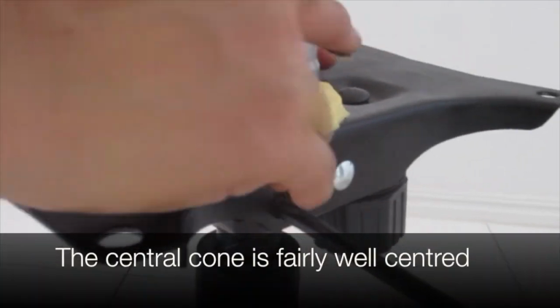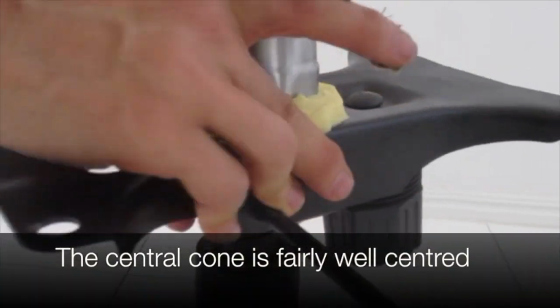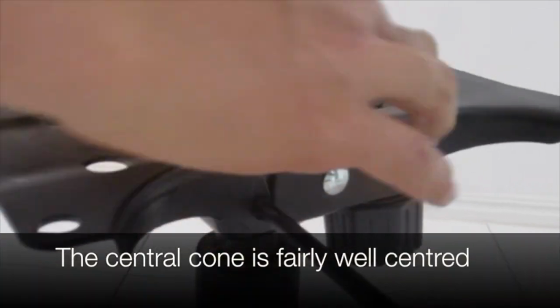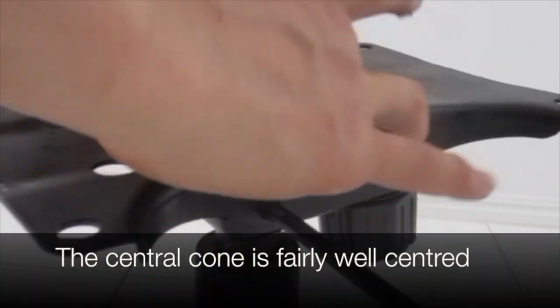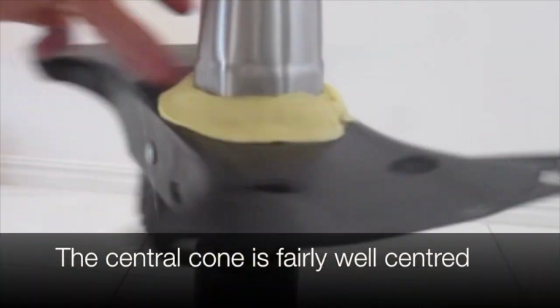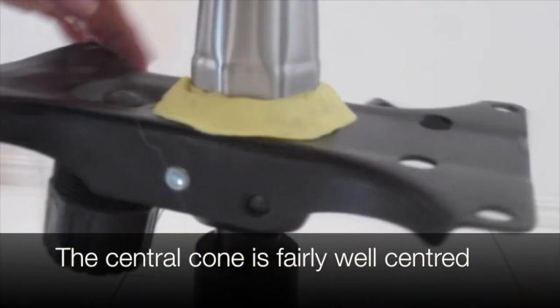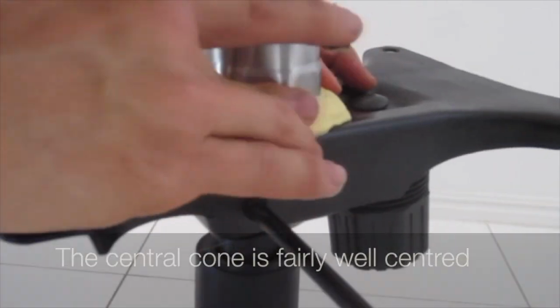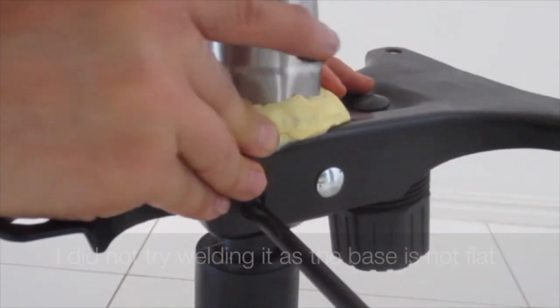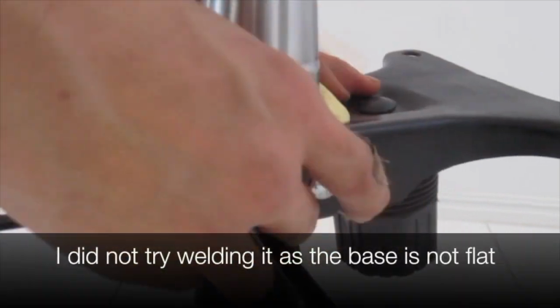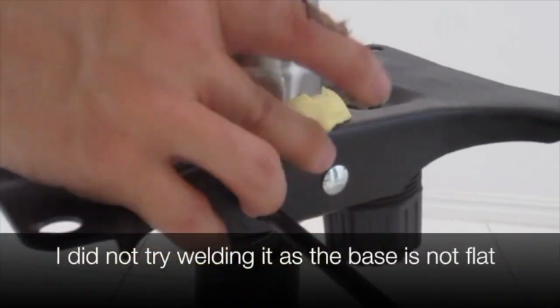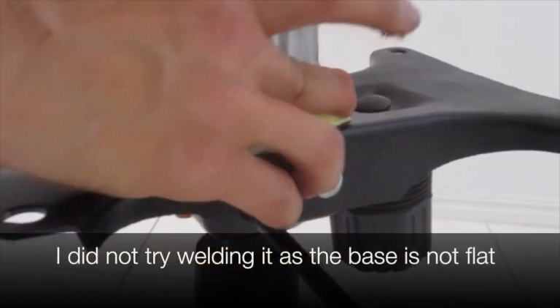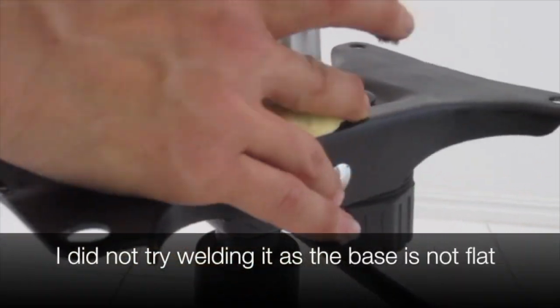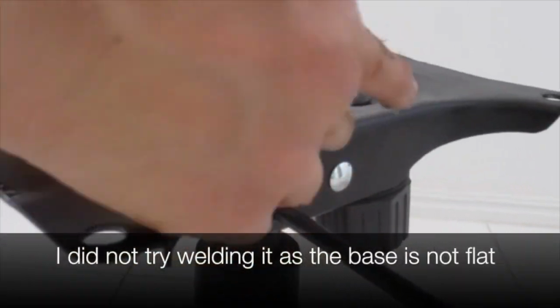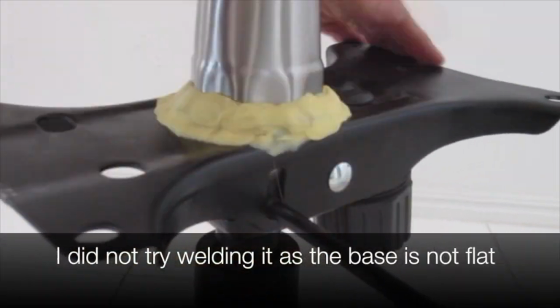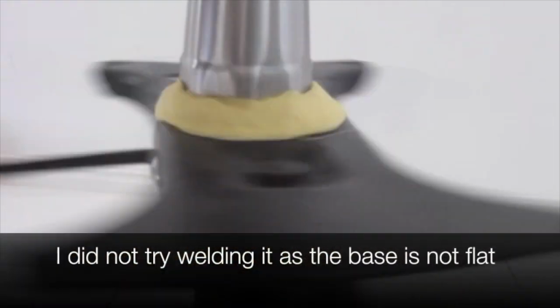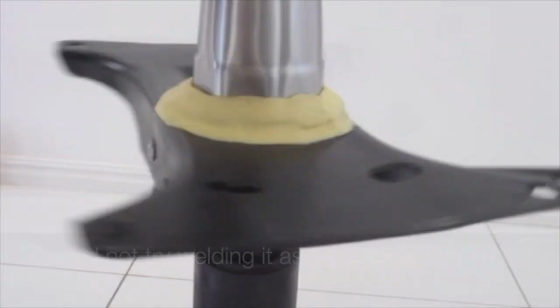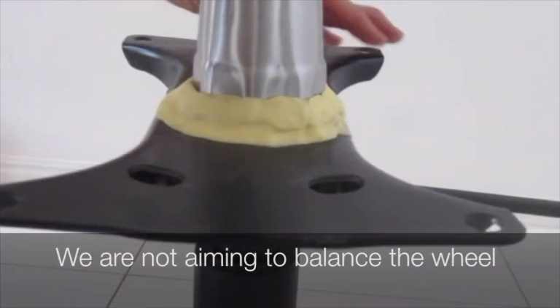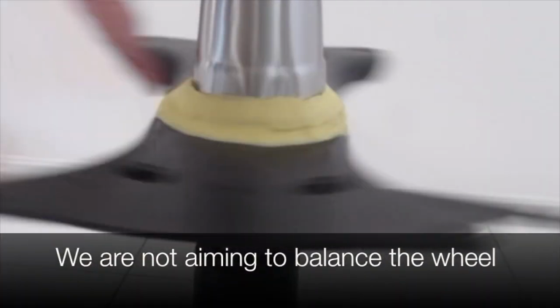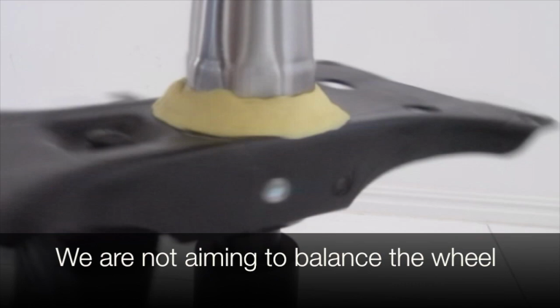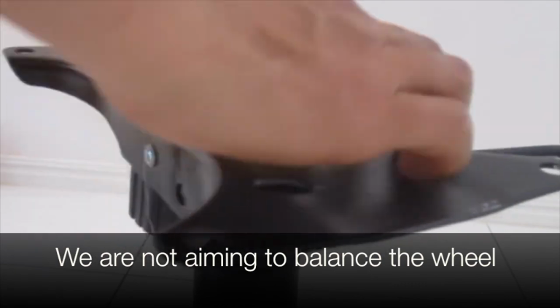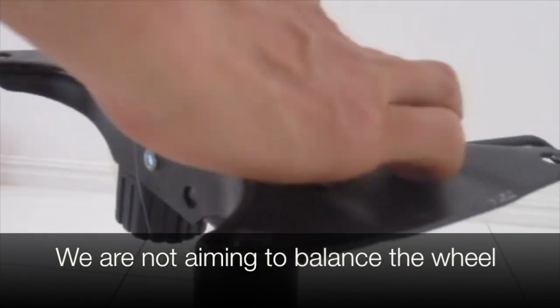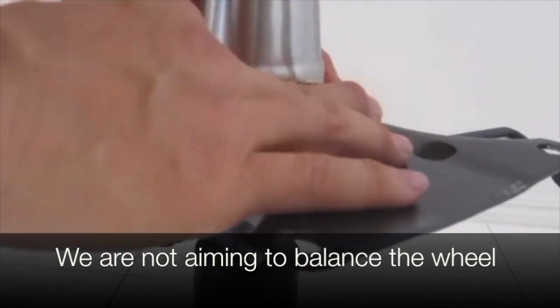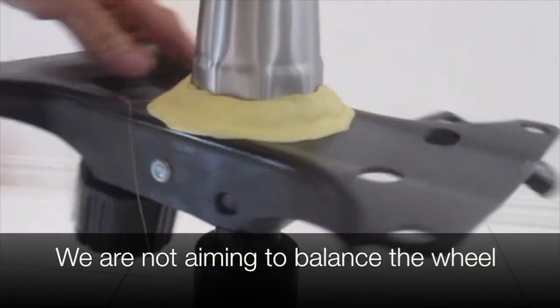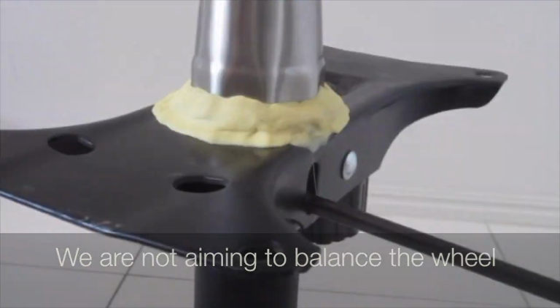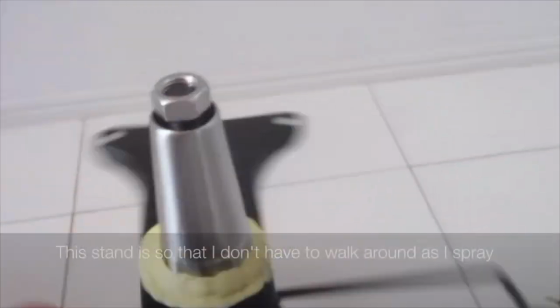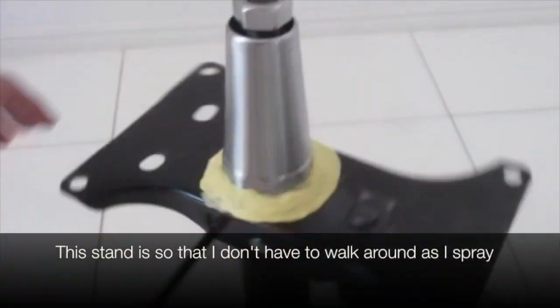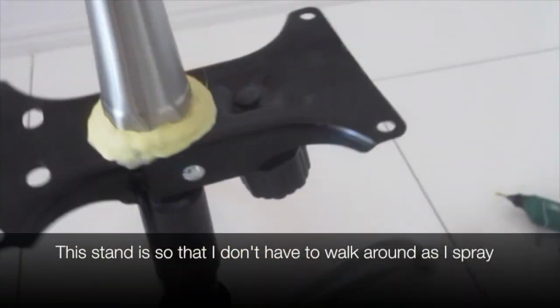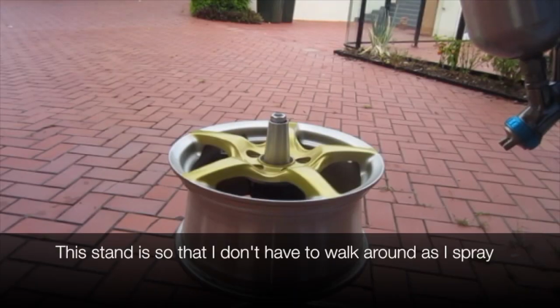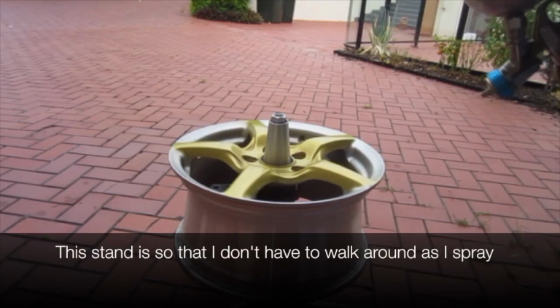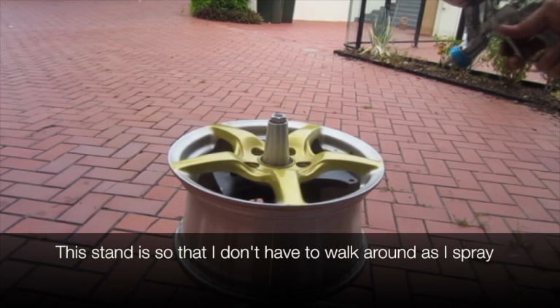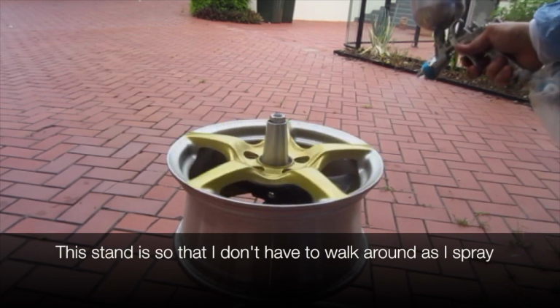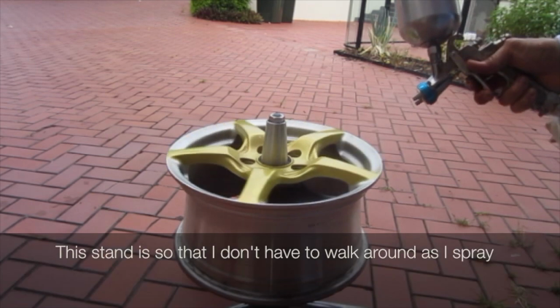The central cone is now fairly well centred. I didn't try welding it as the base is not flat. We are not aiming to balance the wheel. The stand is so that I don't have to walk around it as I spray.